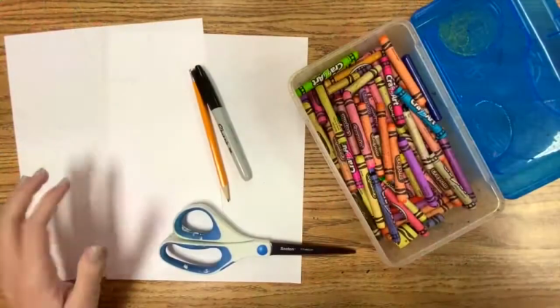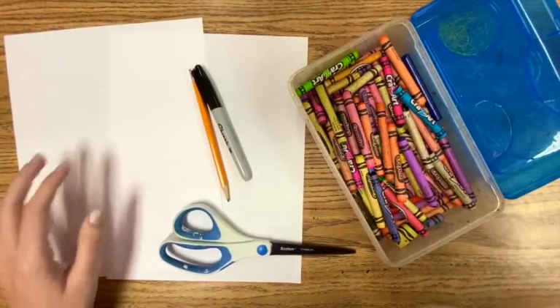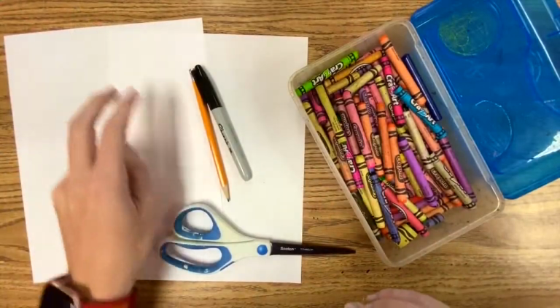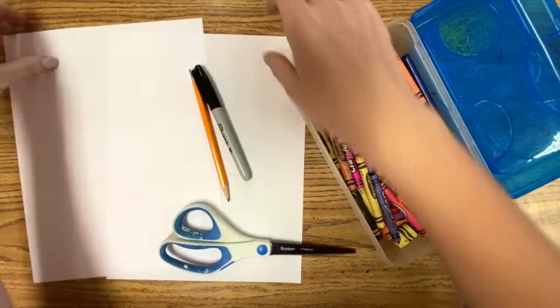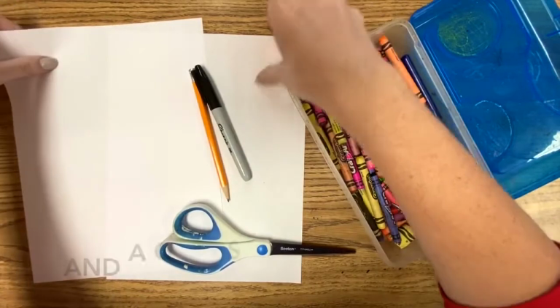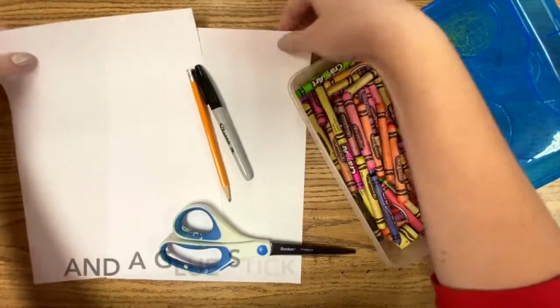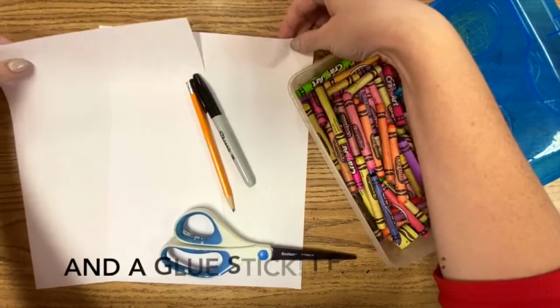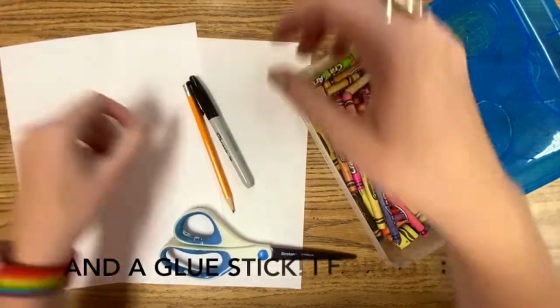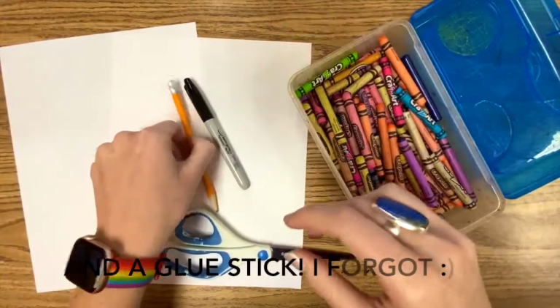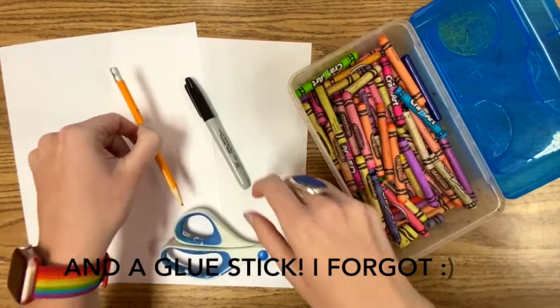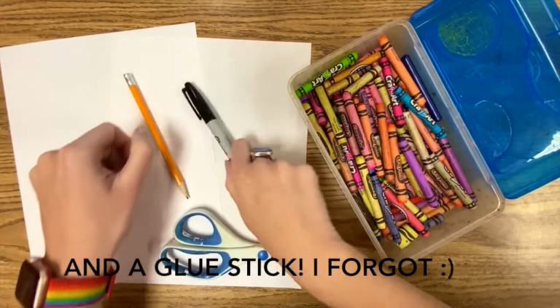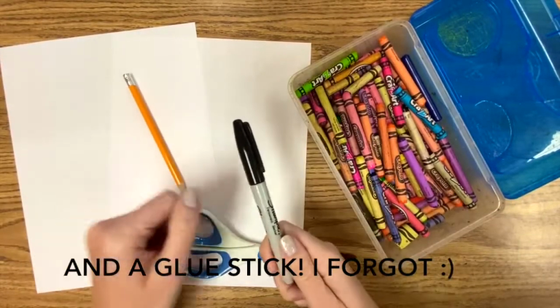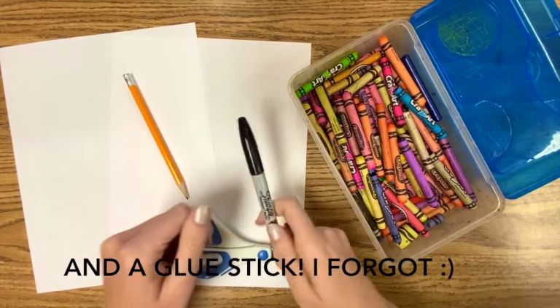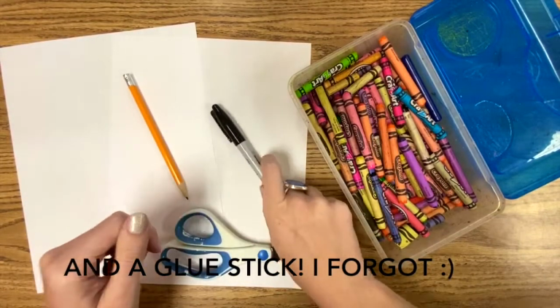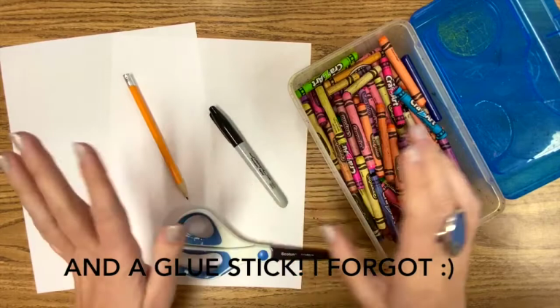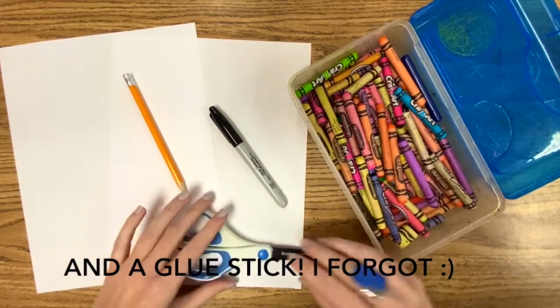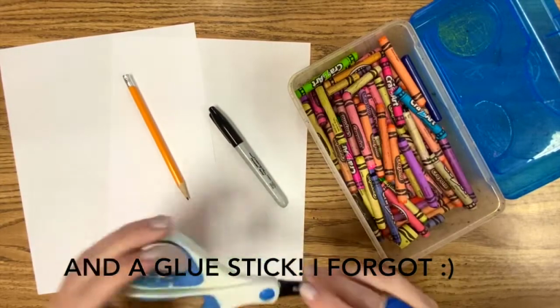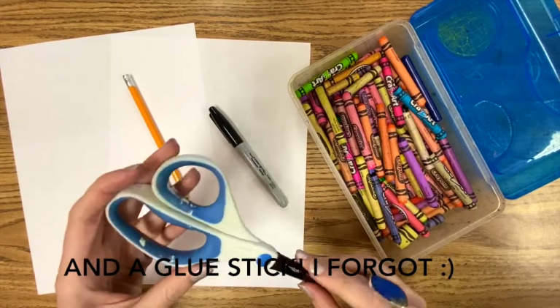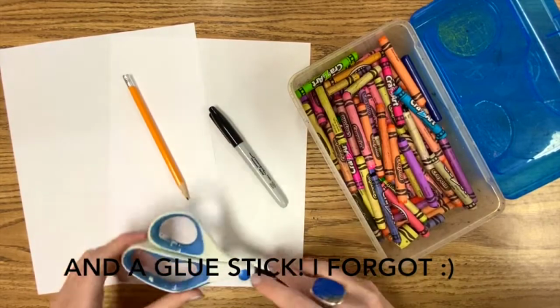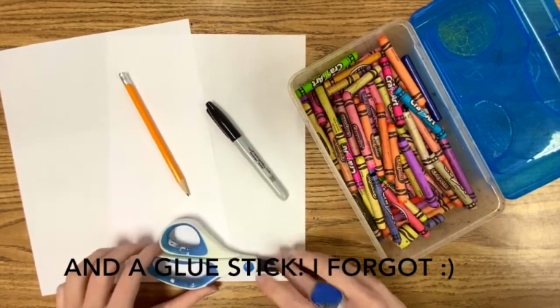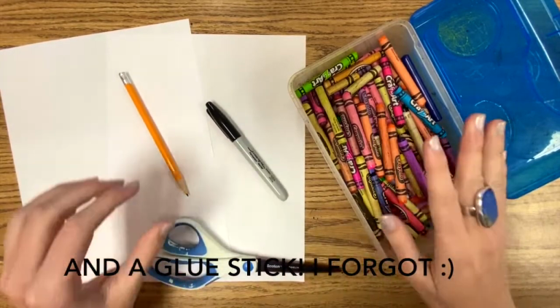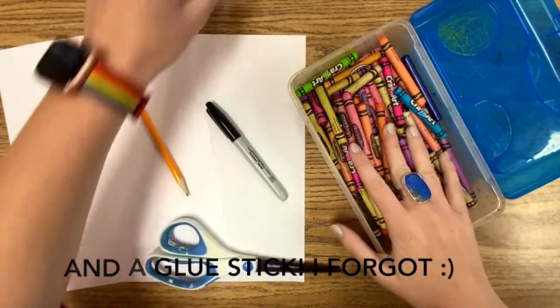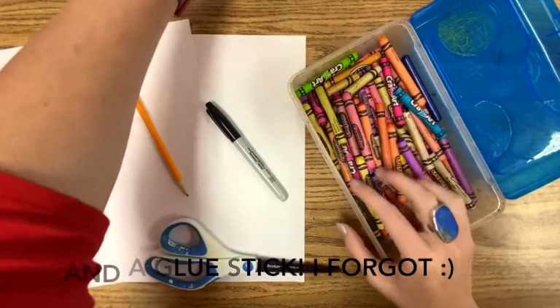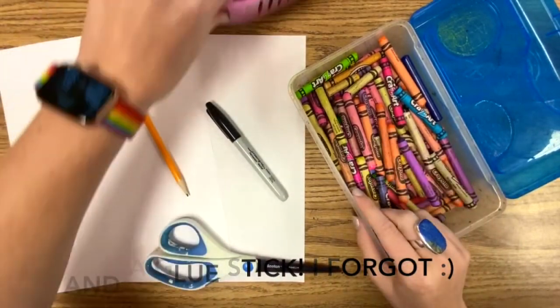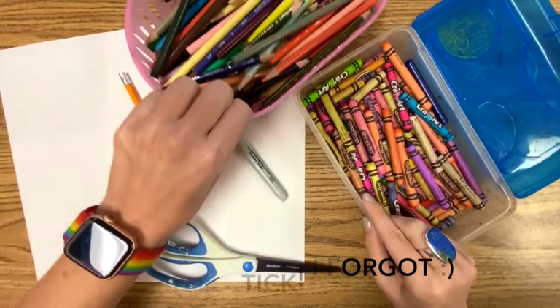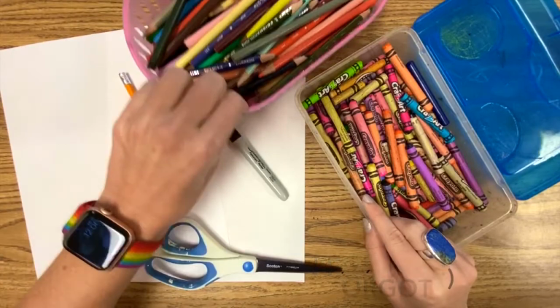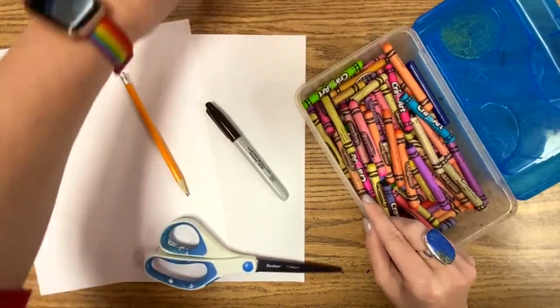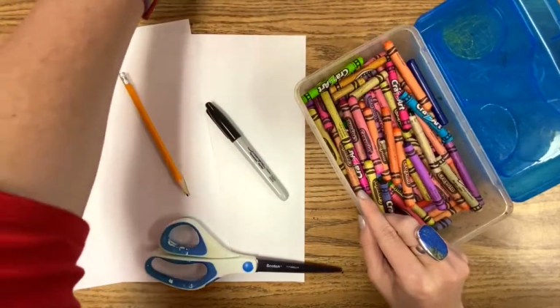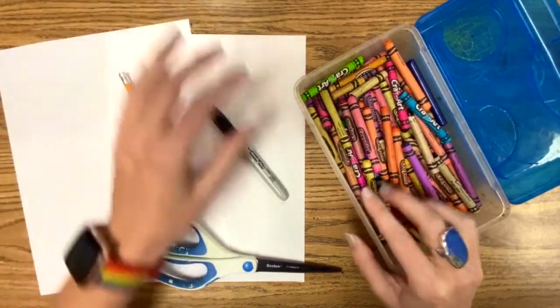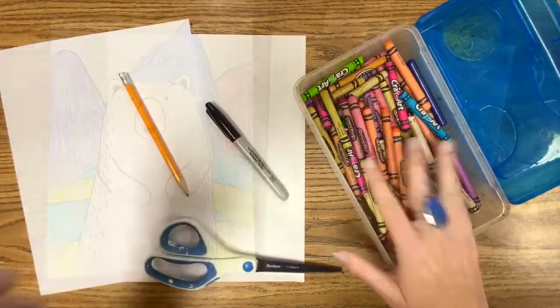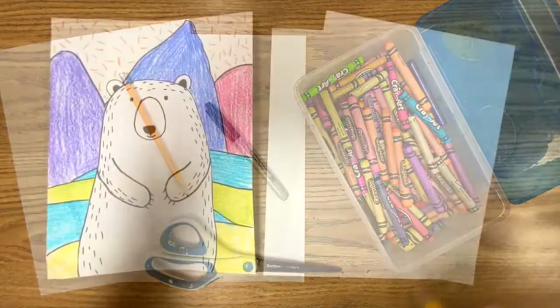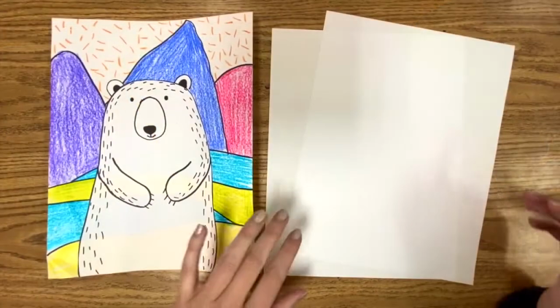For this project you'll need two pieces of paper, a pencil, a black marker of any kind, scissors, and something to color with — colored pencils, crayons, anything you've got. Let's begin.